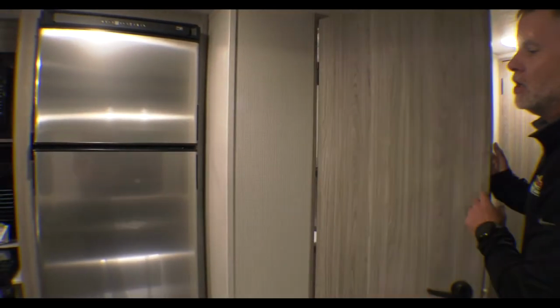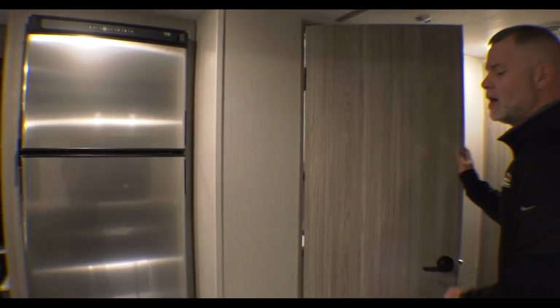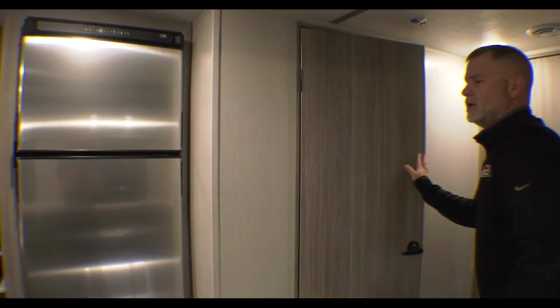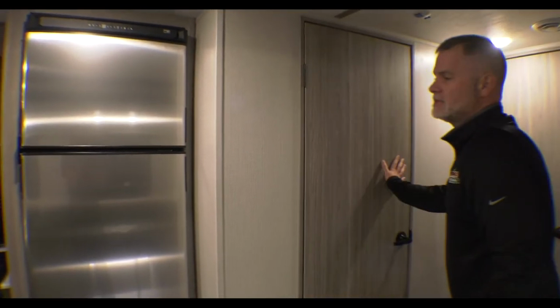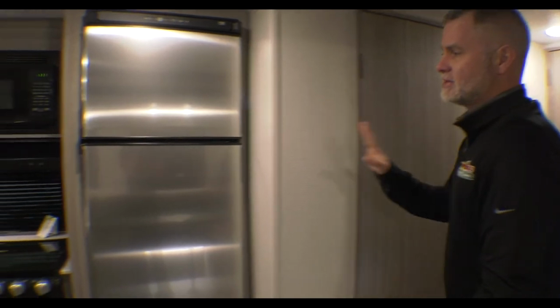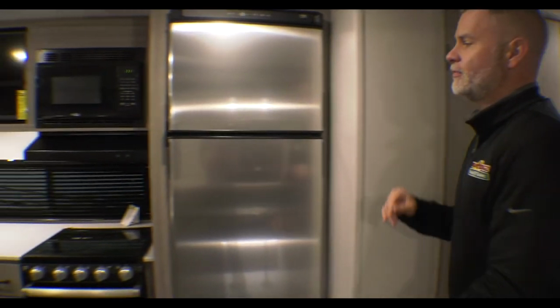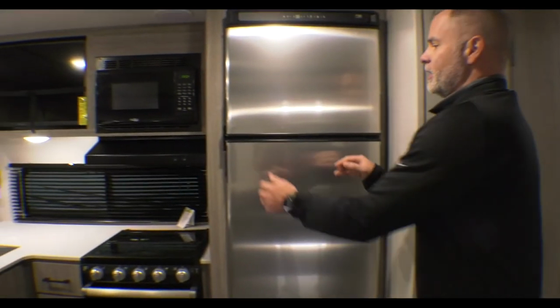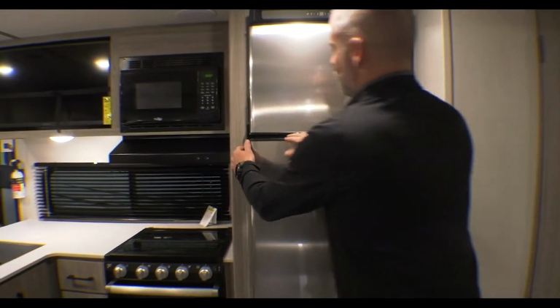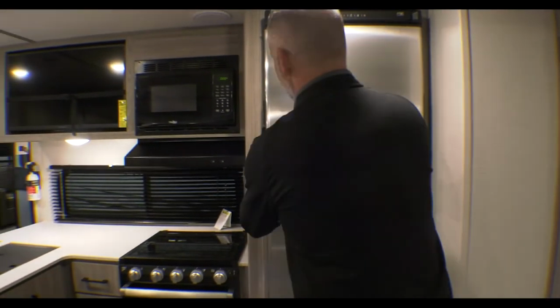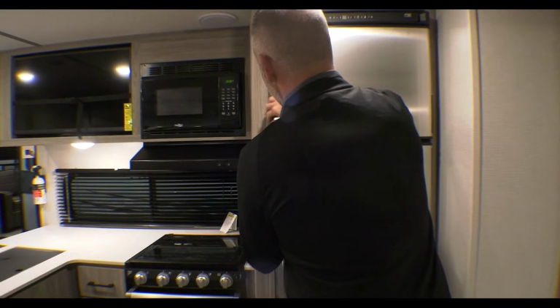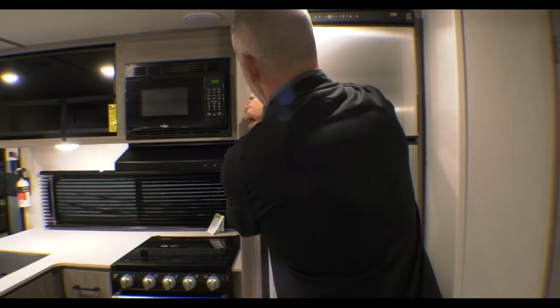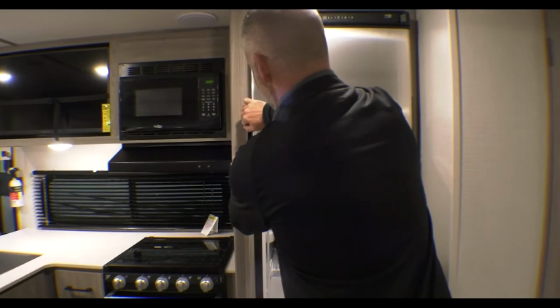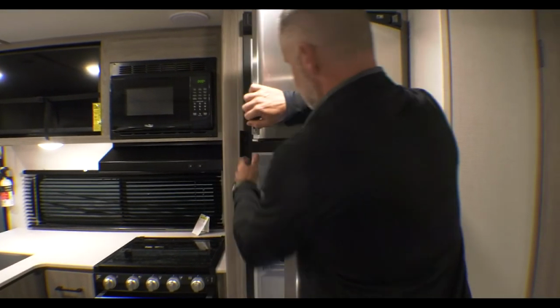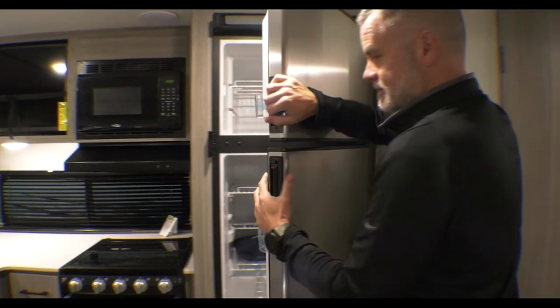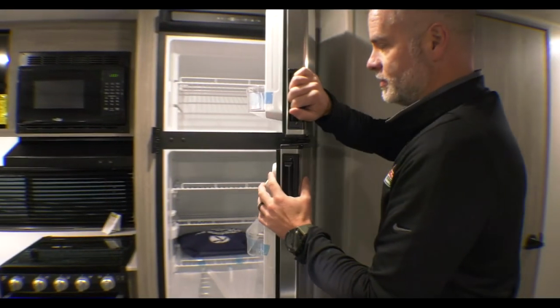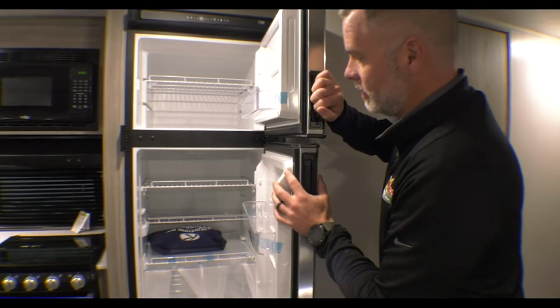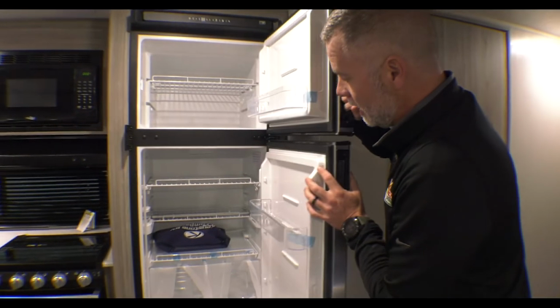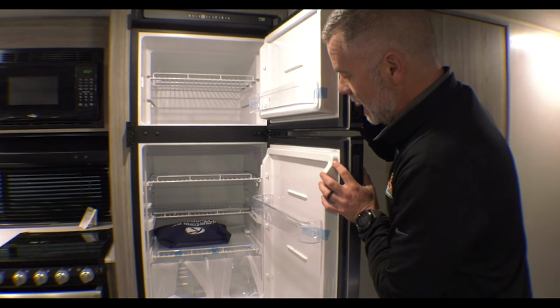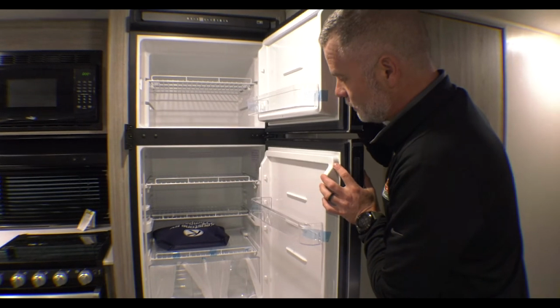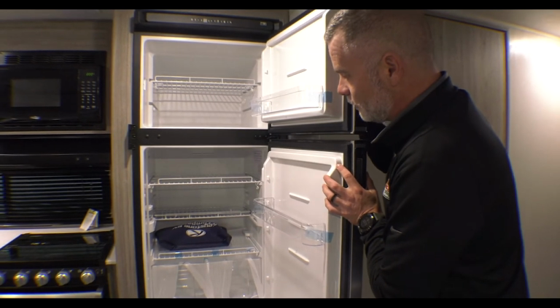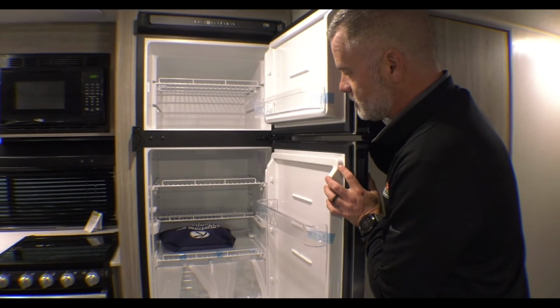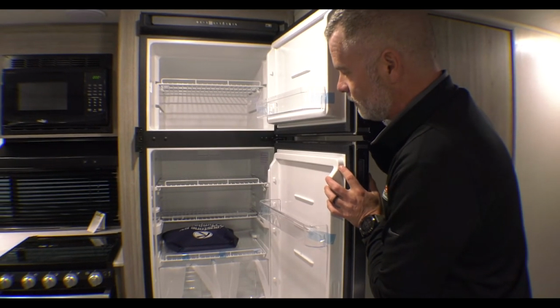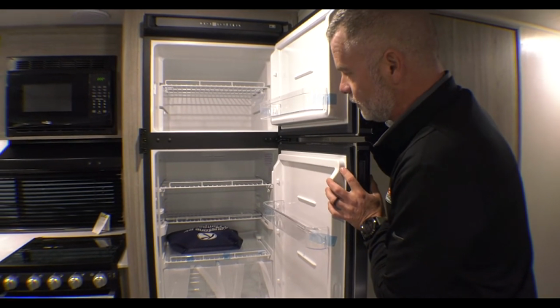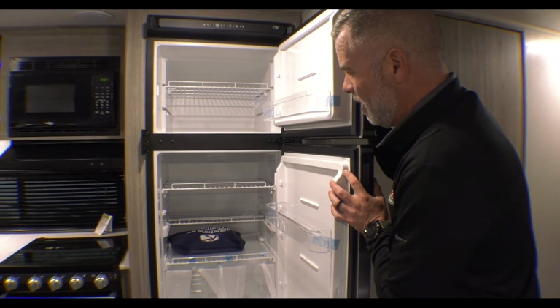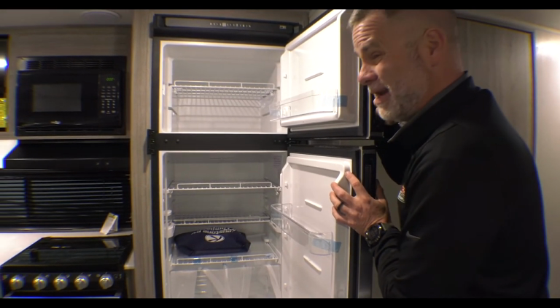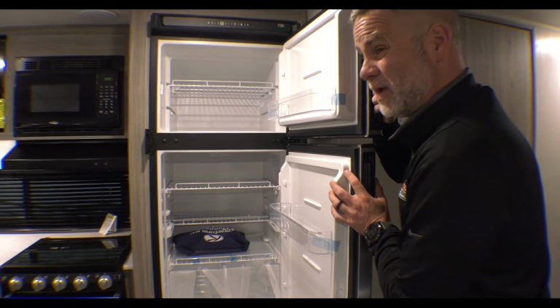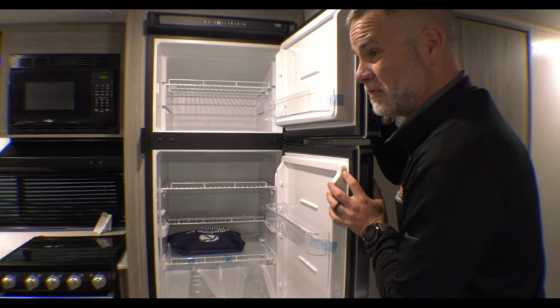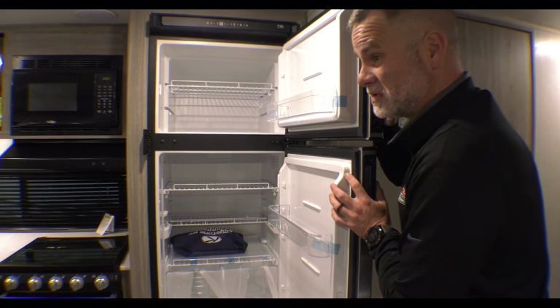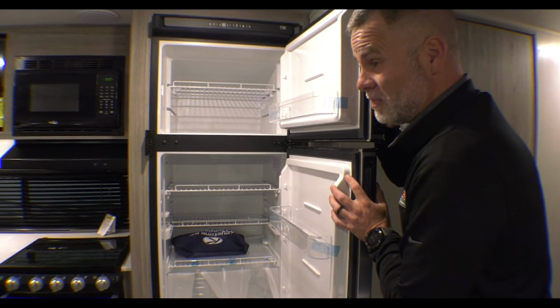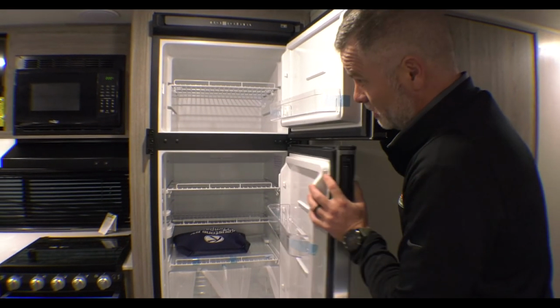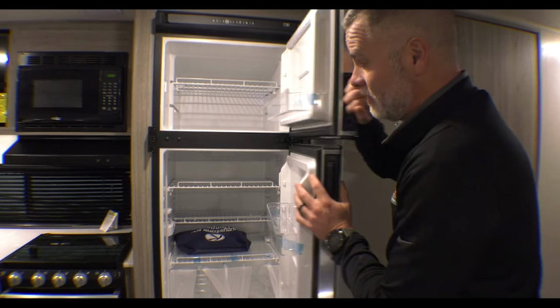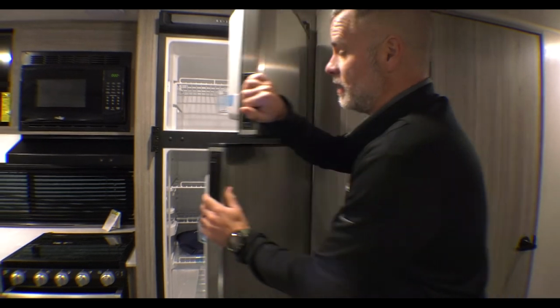In our kitchen we have a nice sized stainless steel refrigerator — lots of room for quite a bit of food, though maybe not a full week's worth for seven people.